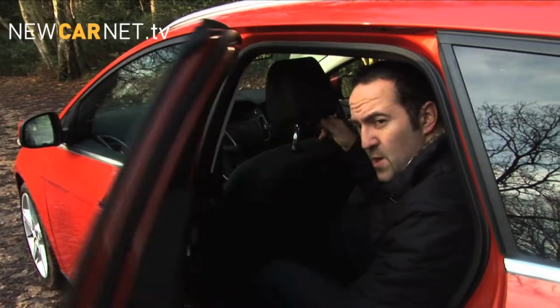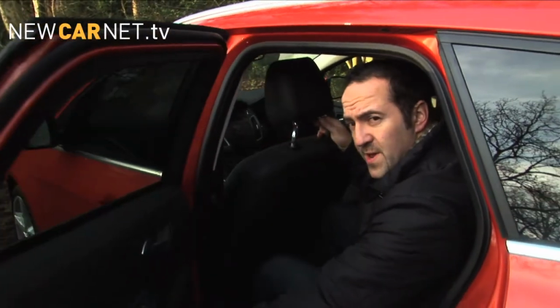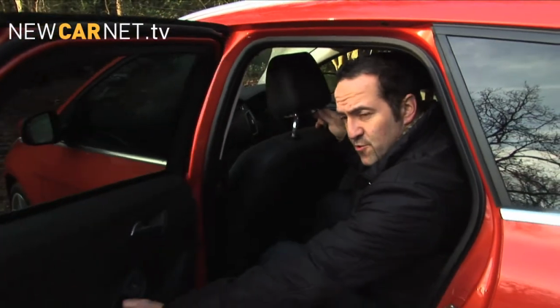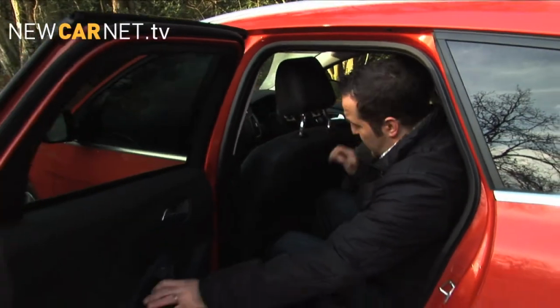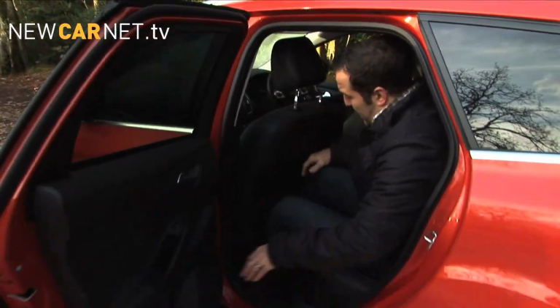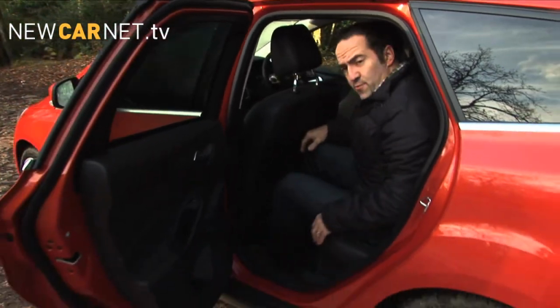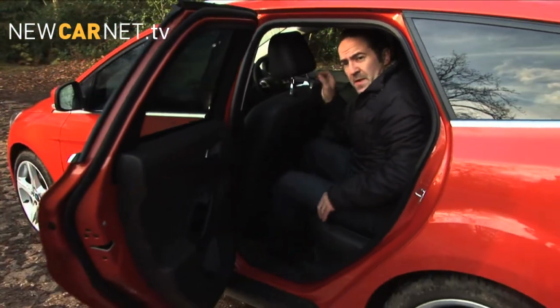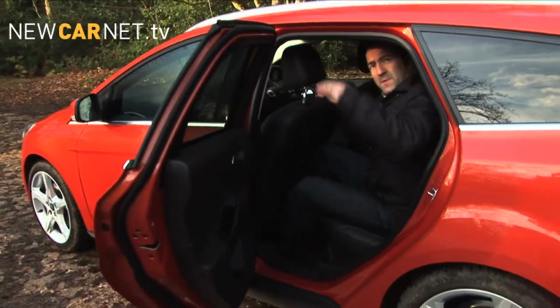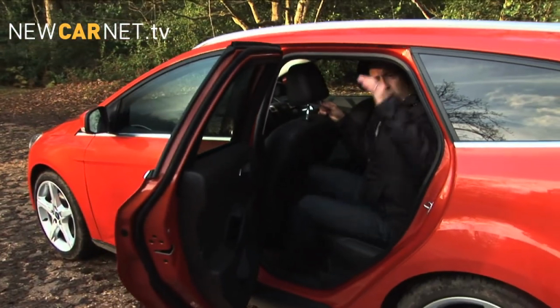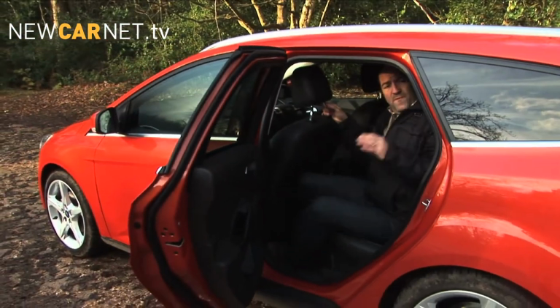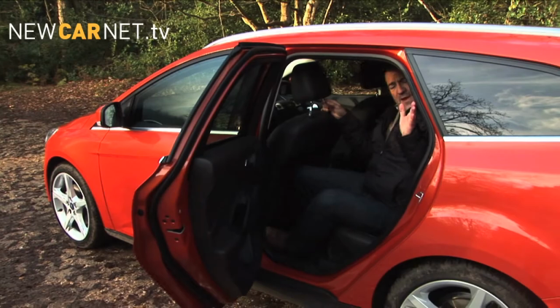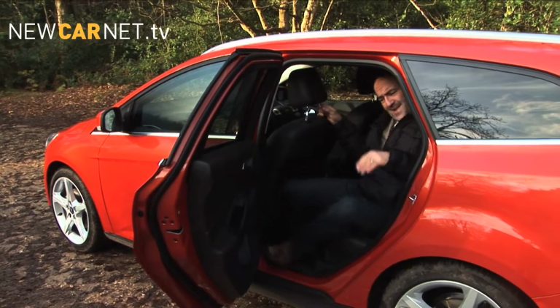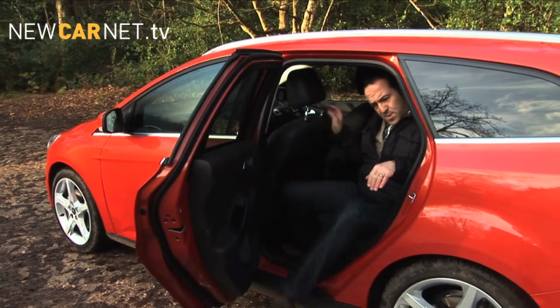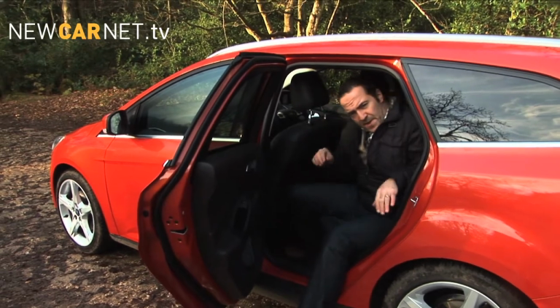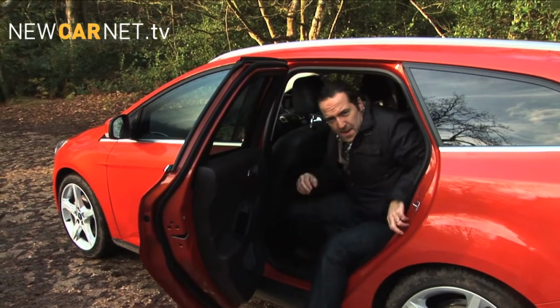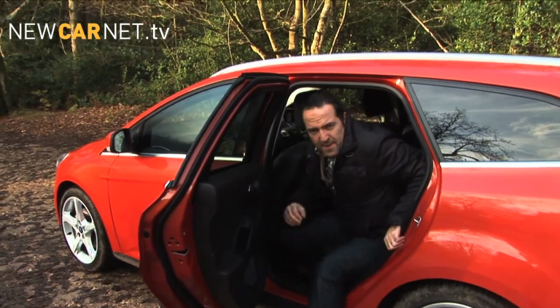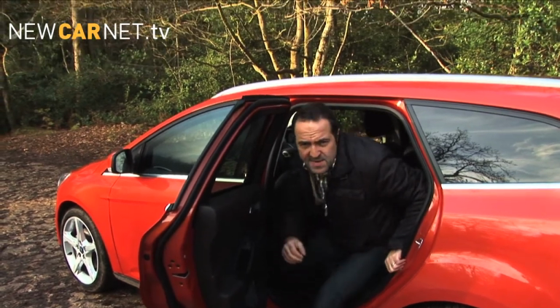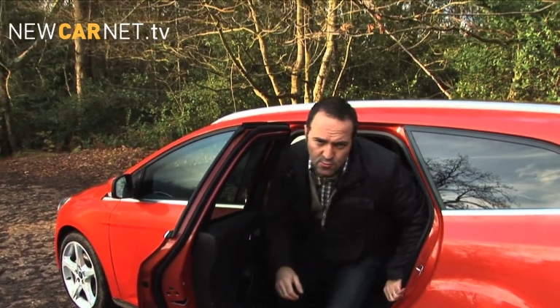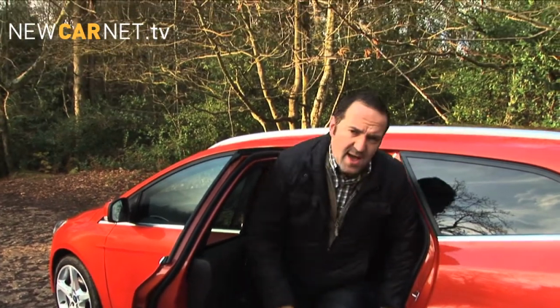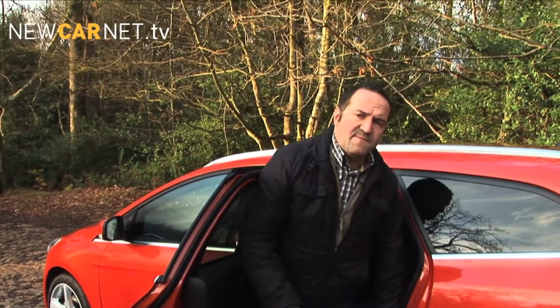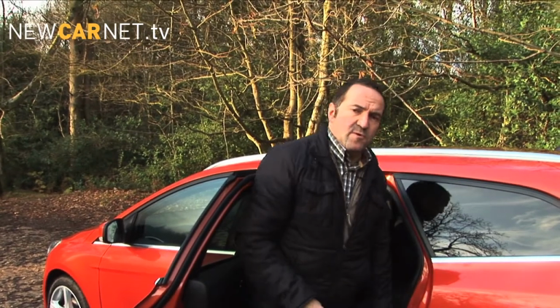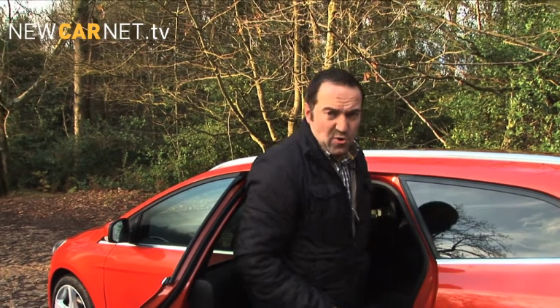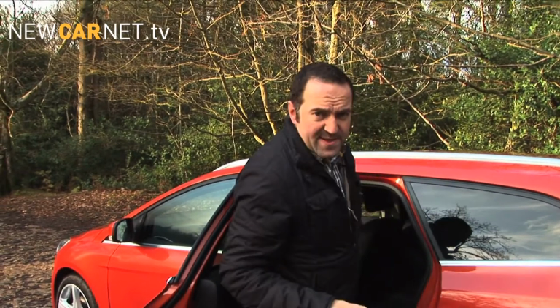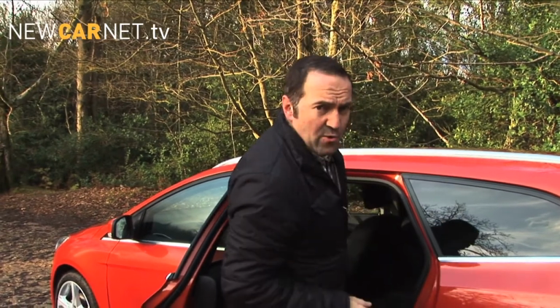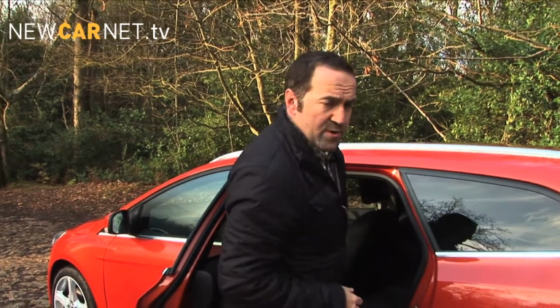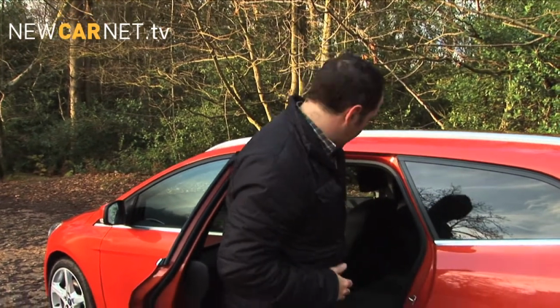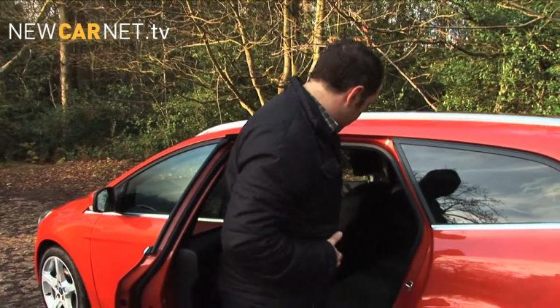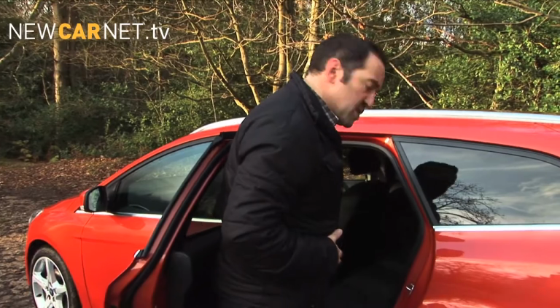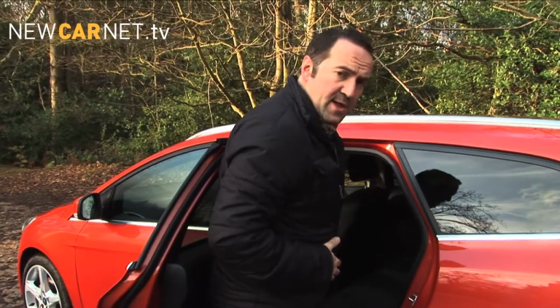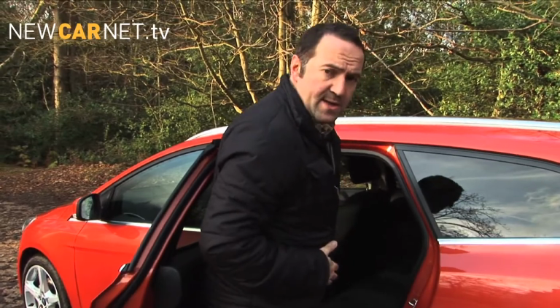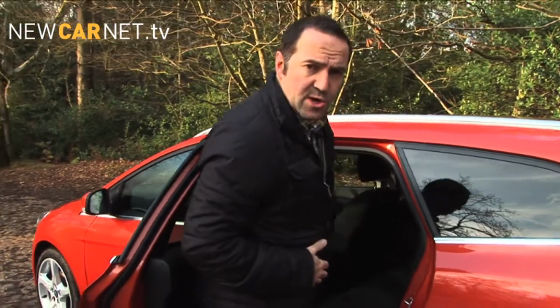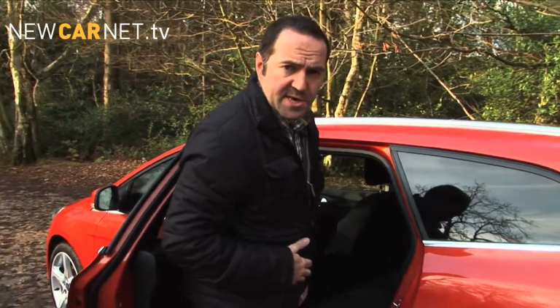Rear legroom is merely adequate, but the sloping roofline and angled C-pillar make access to the rear uncomfortable, or even downright awkward if you're trying to lift a toddler into a child's seat.